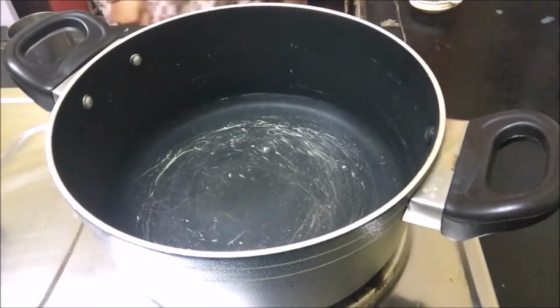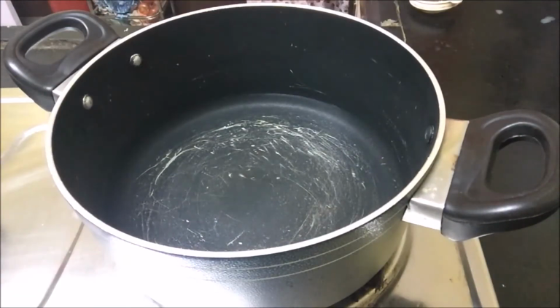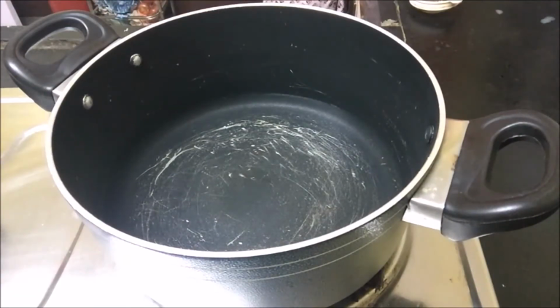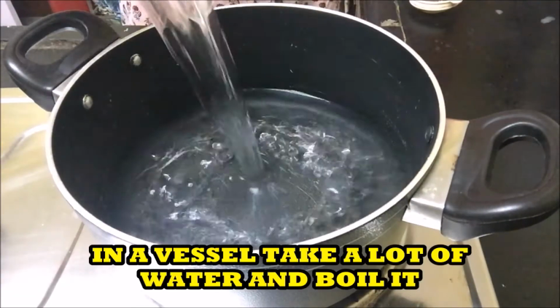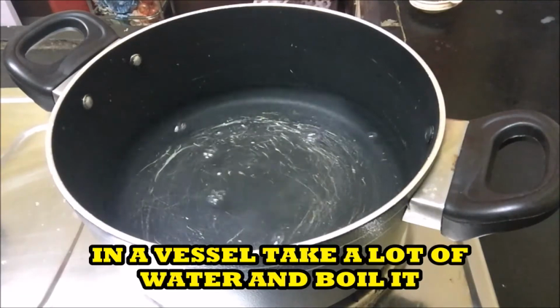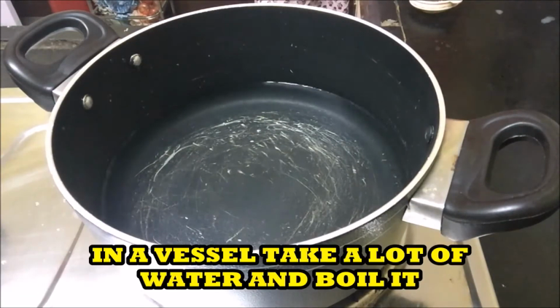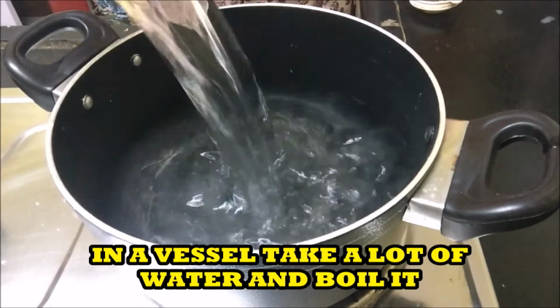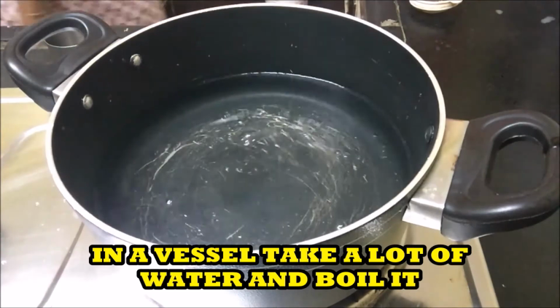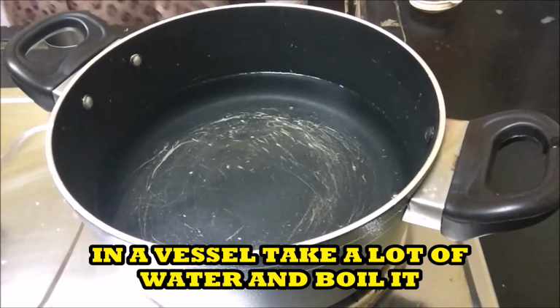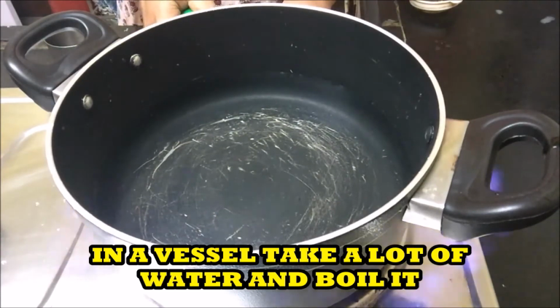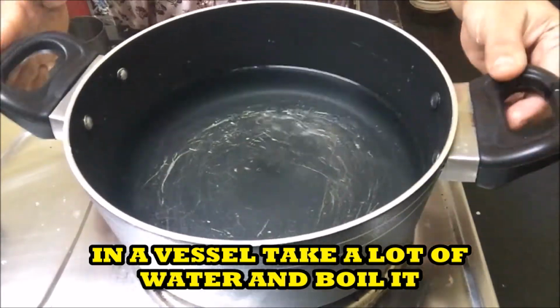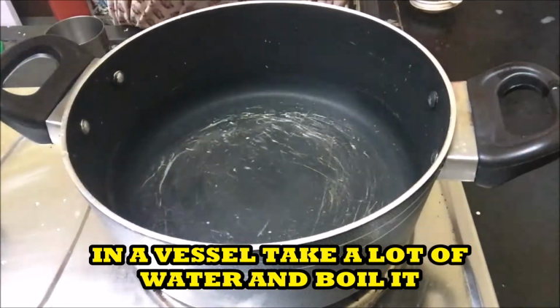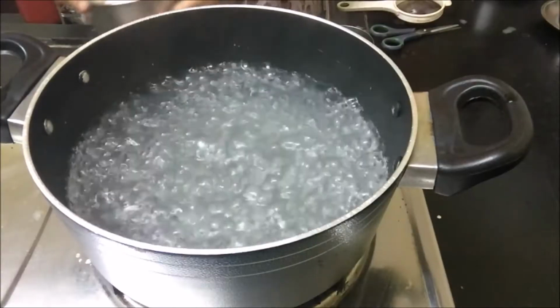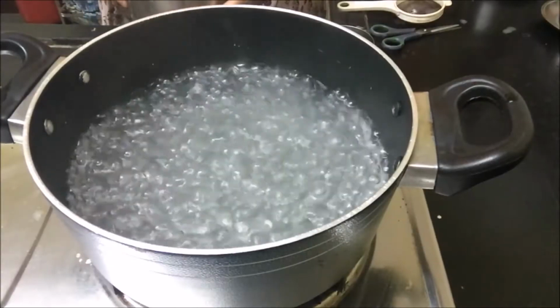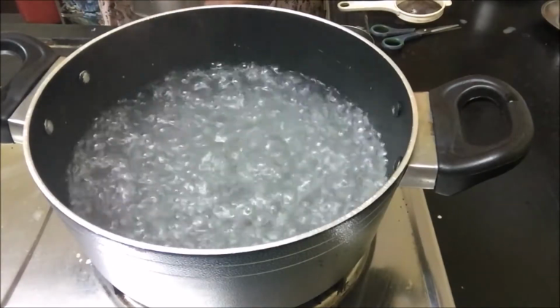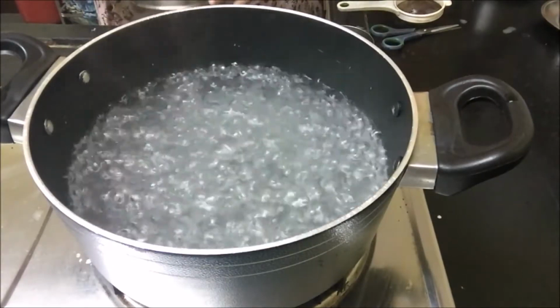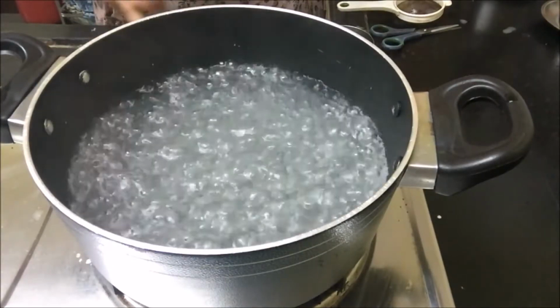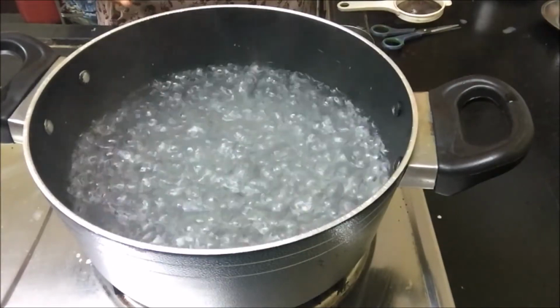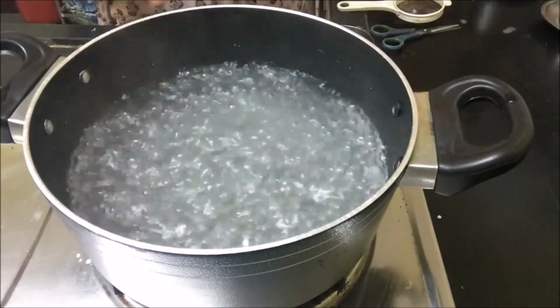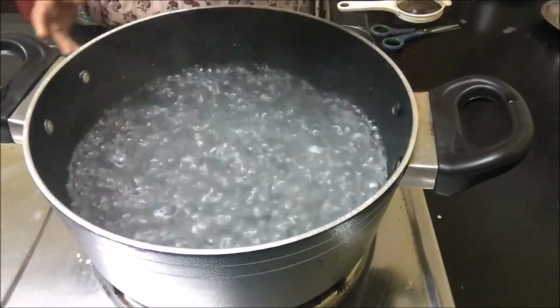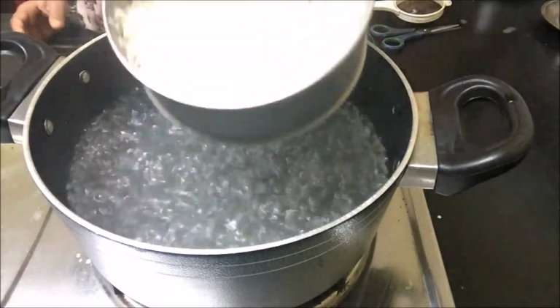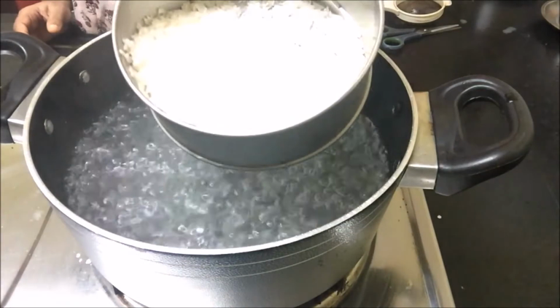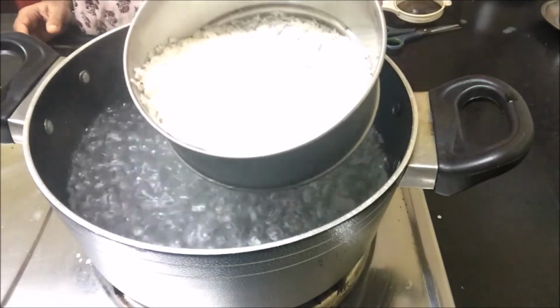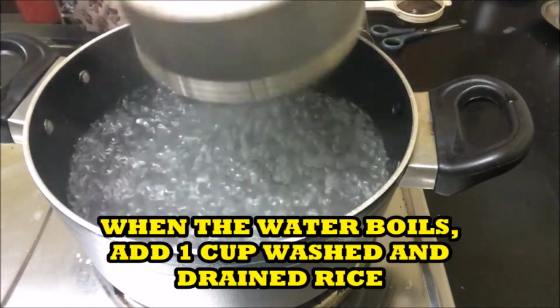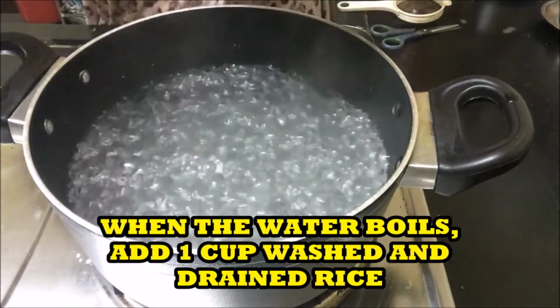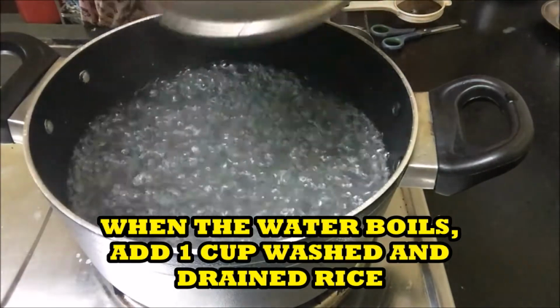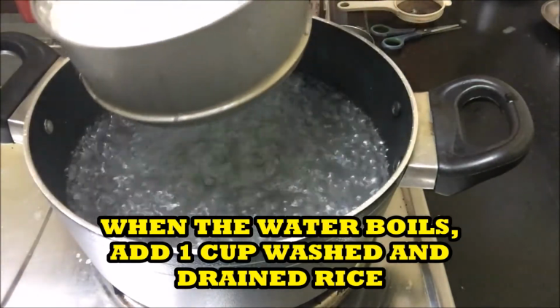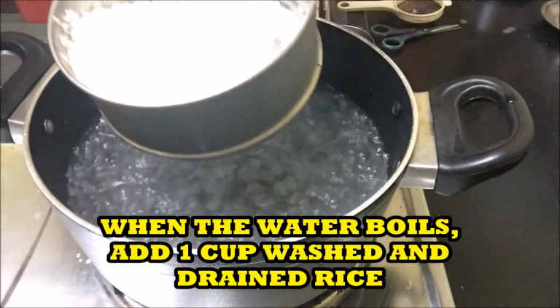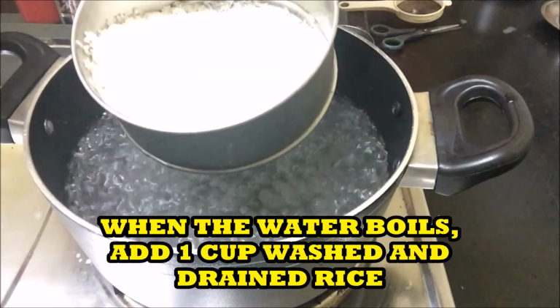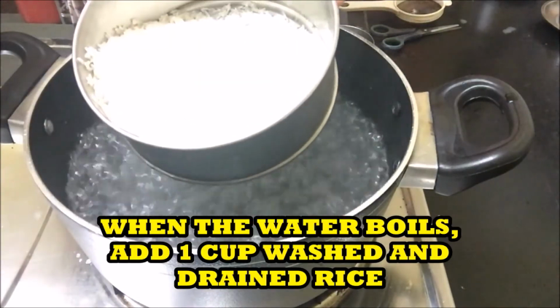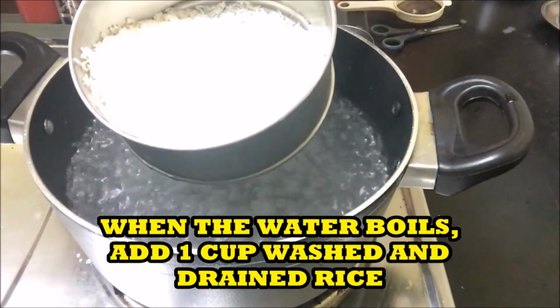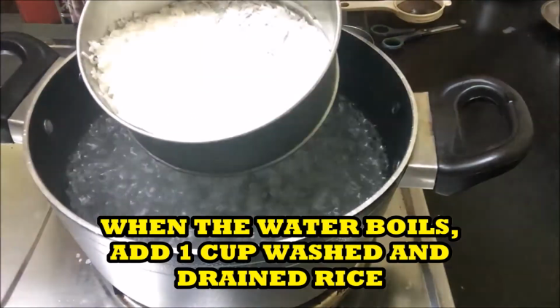In a vessel, take a lot of water and boil it. When the water starts boiling, add washed and drained rice. I have taken 1 cup of rice.